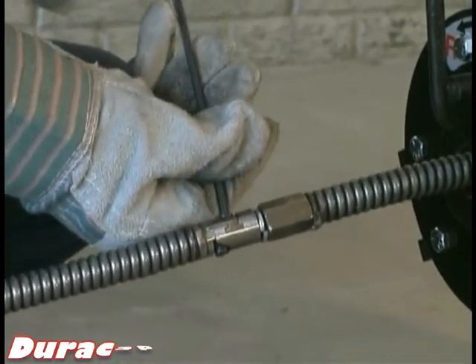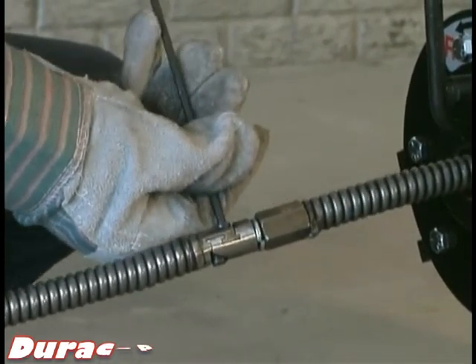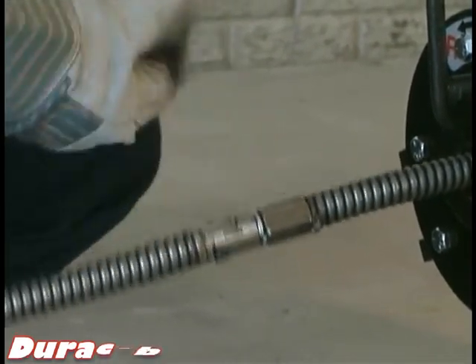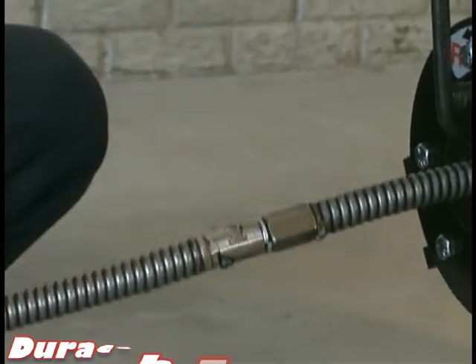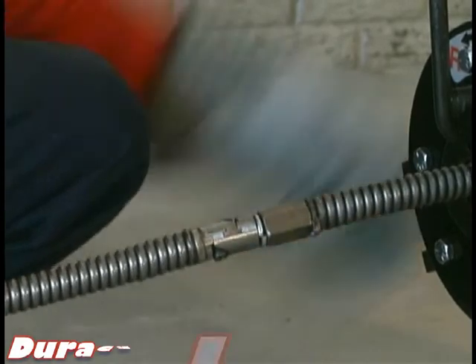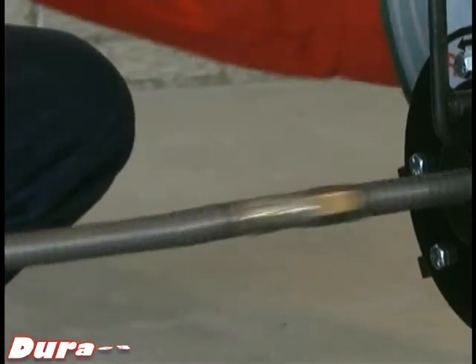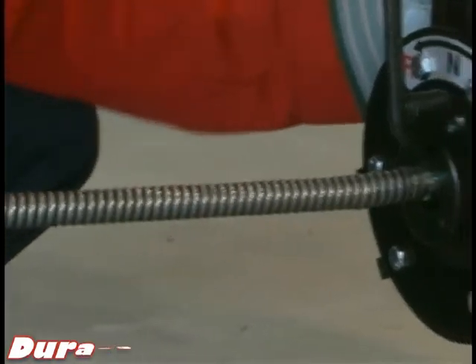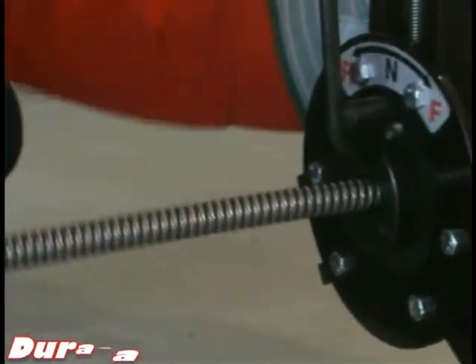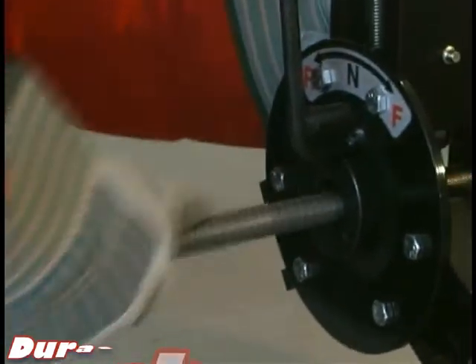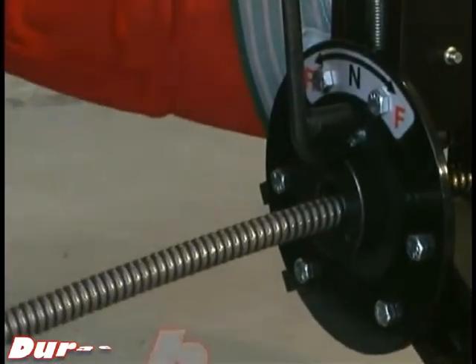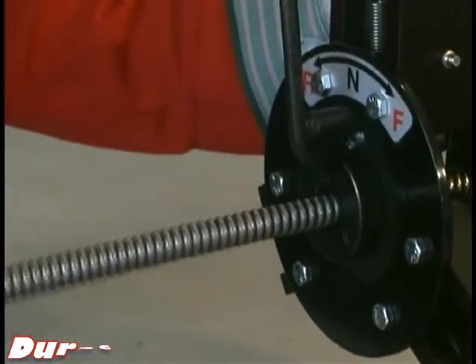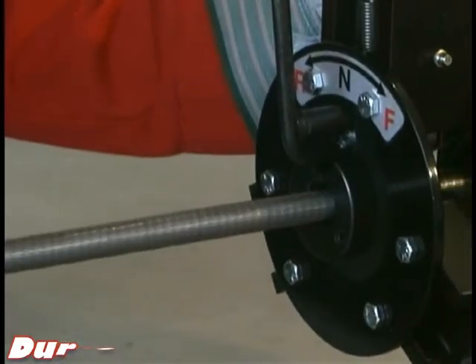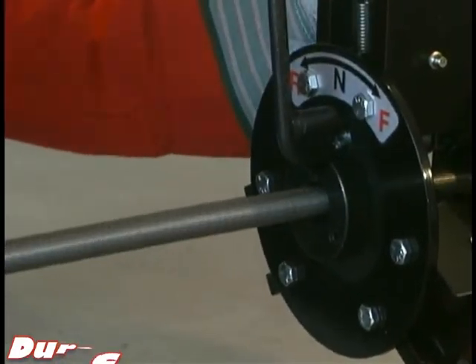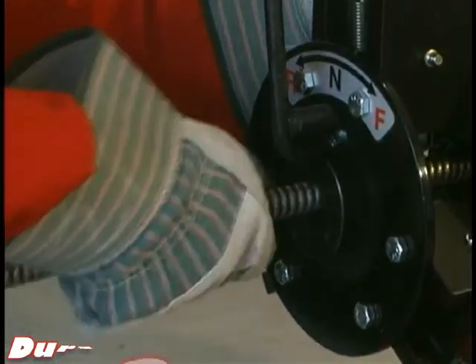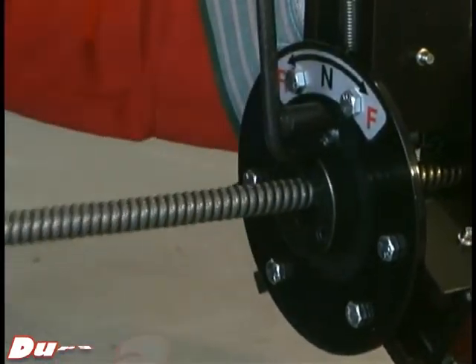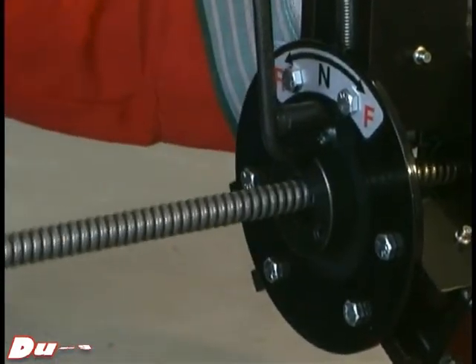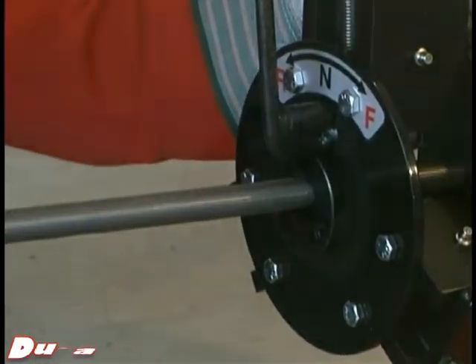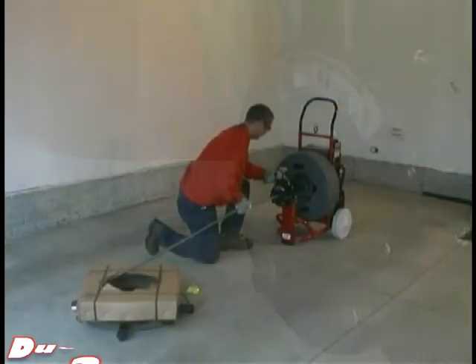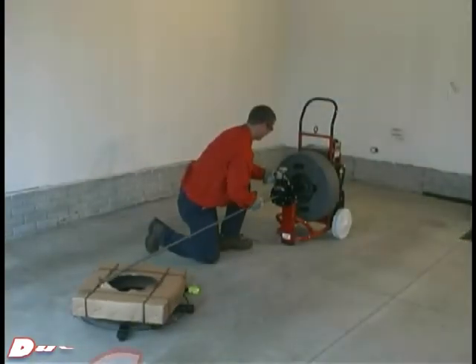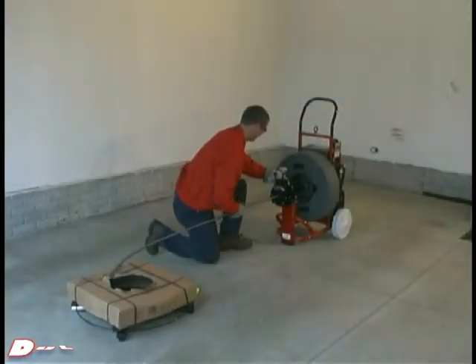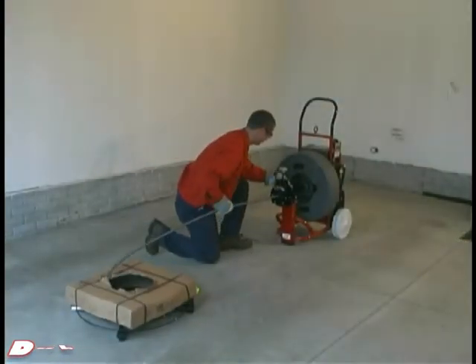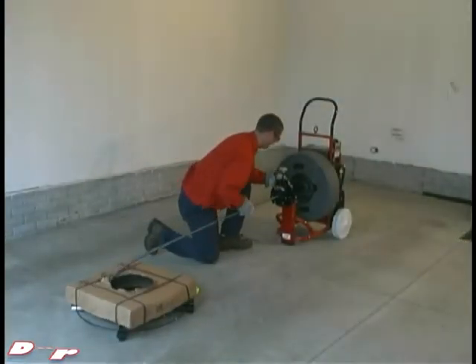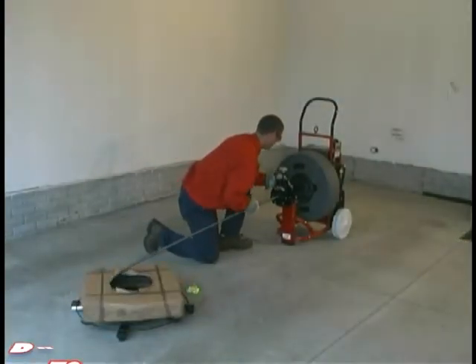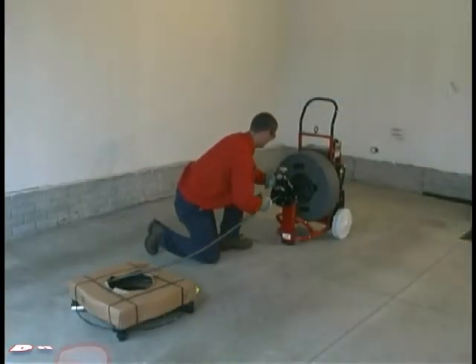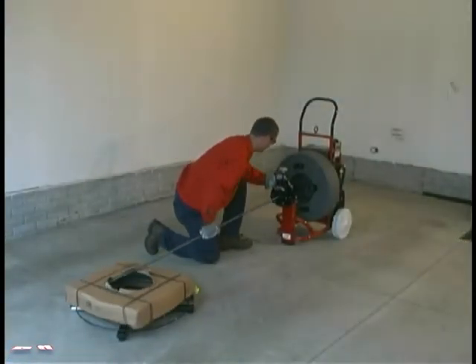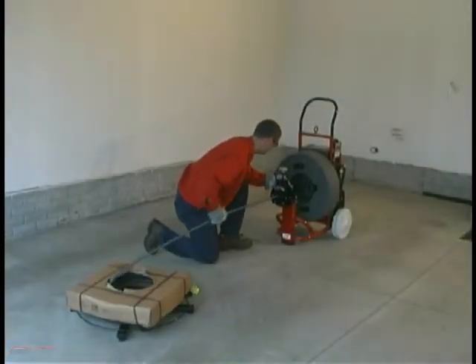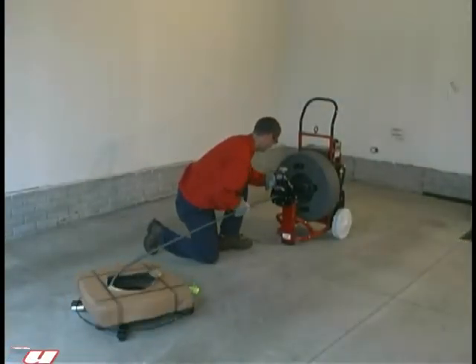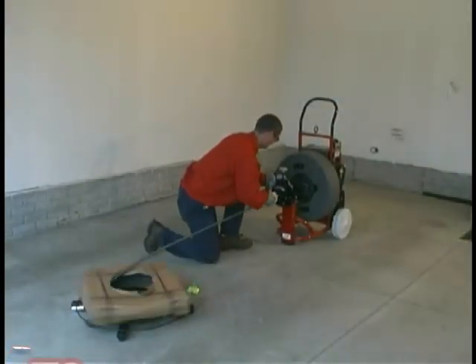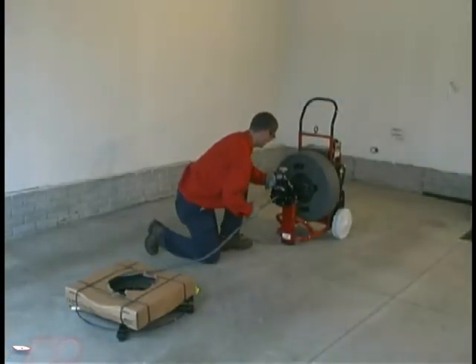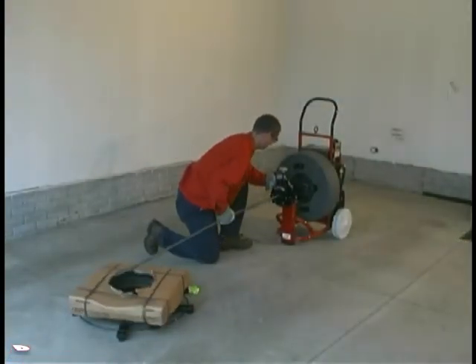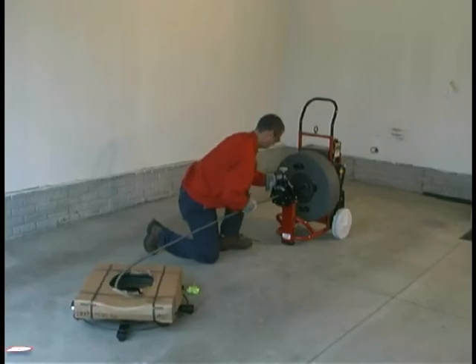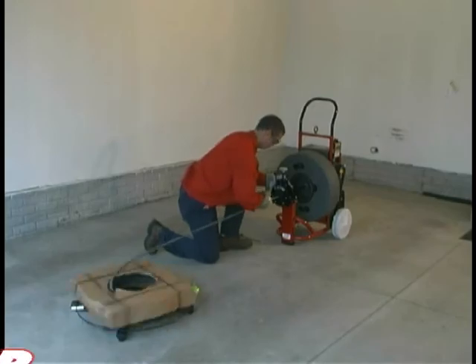To load the cable, use a forward pushing motion to guide the cable through the PCFR and into the reel. Continue to push the cable into the reel to fully load the cable.